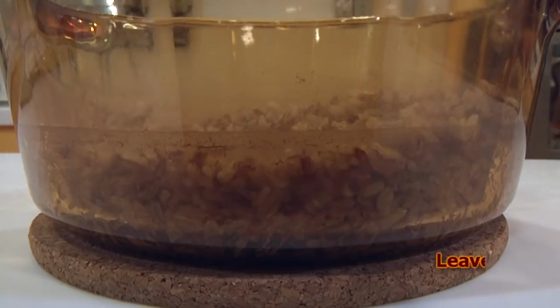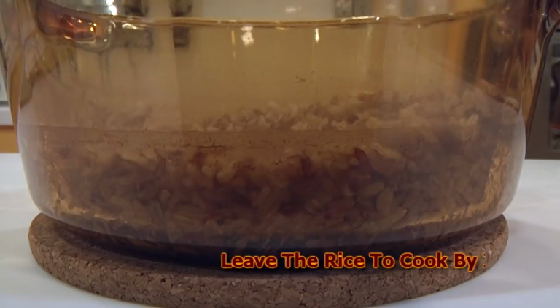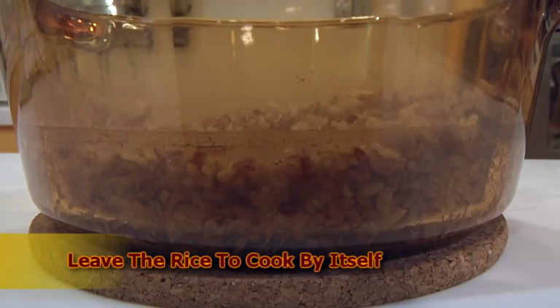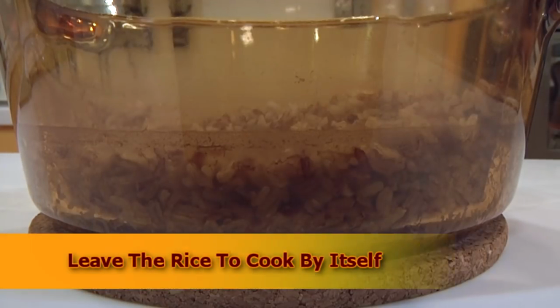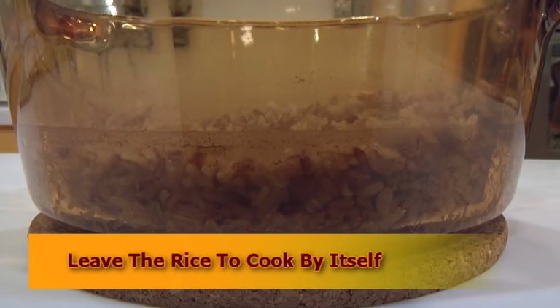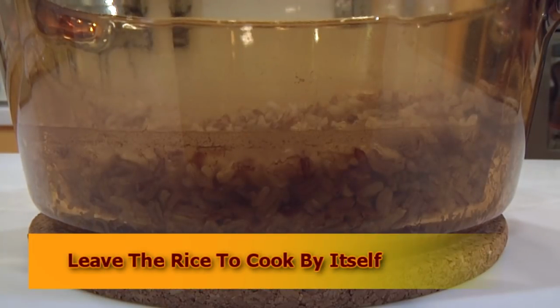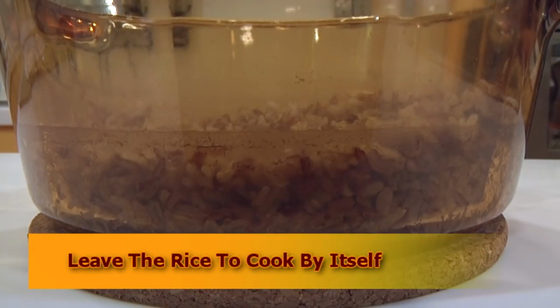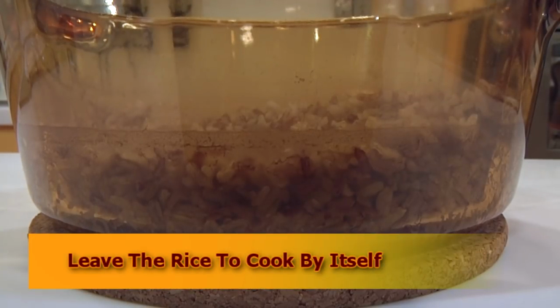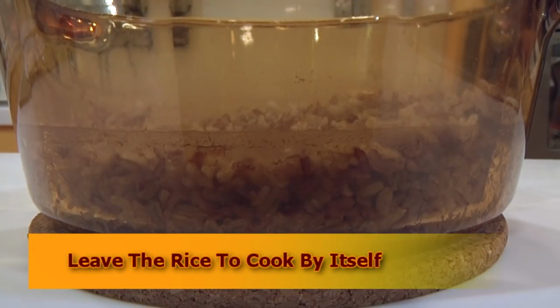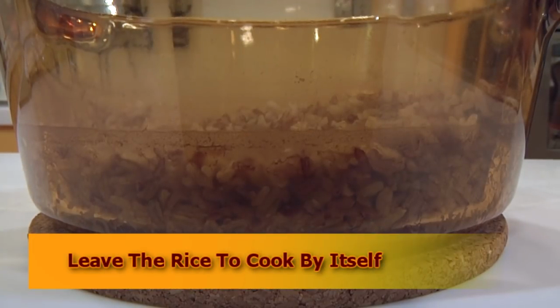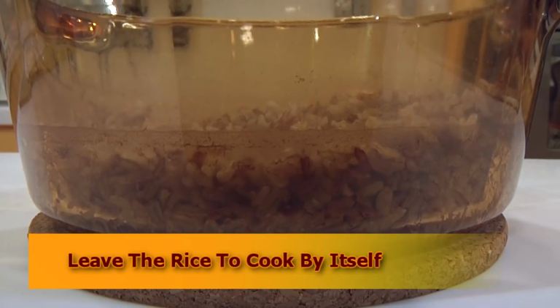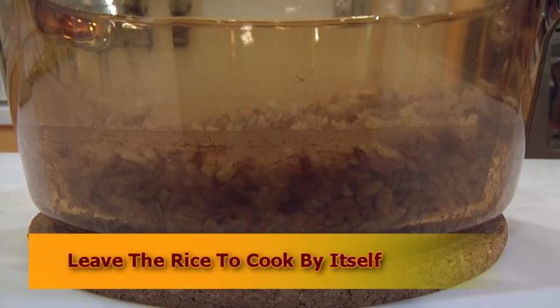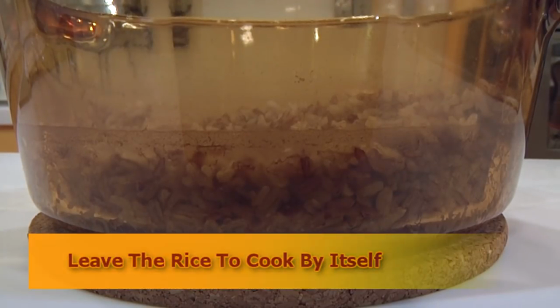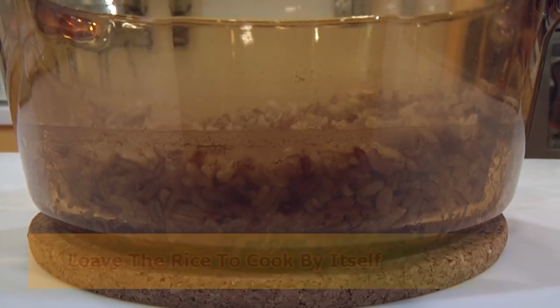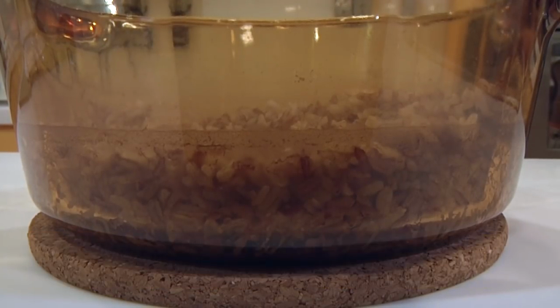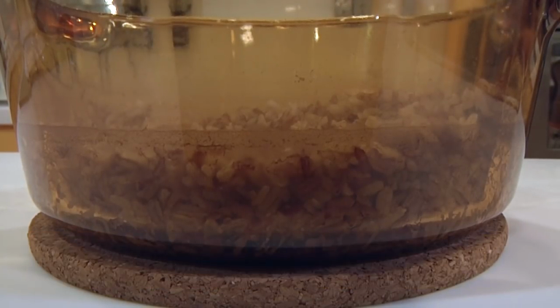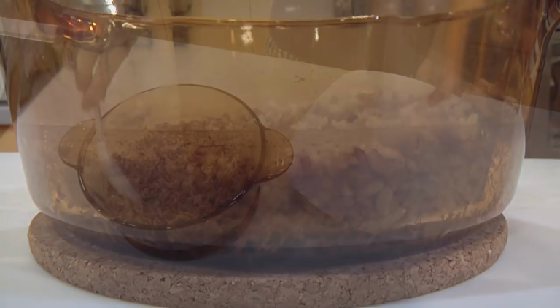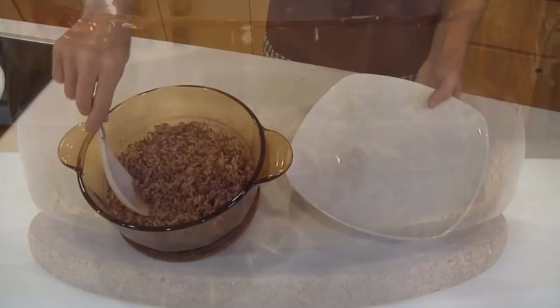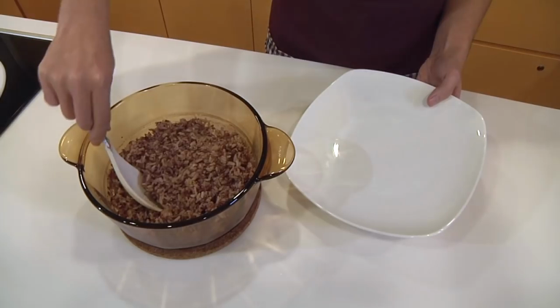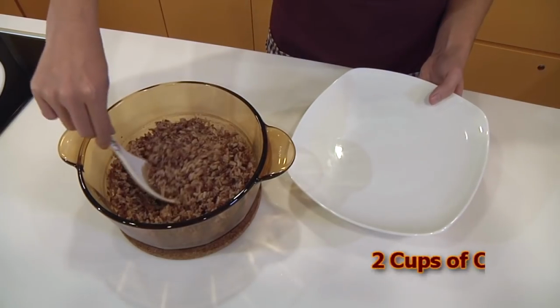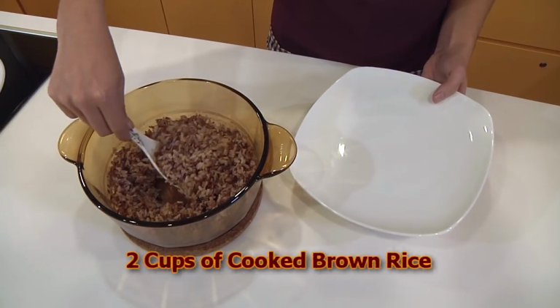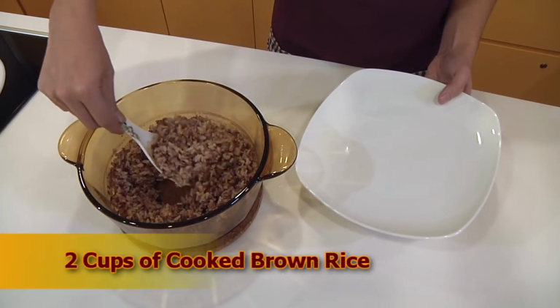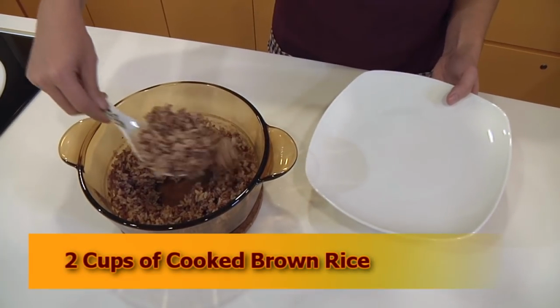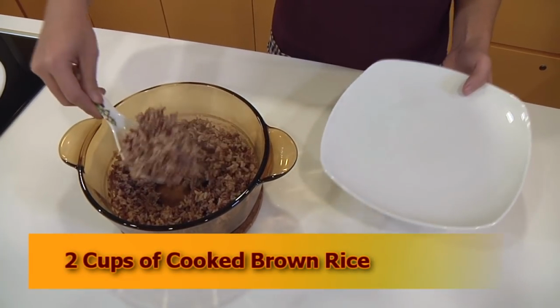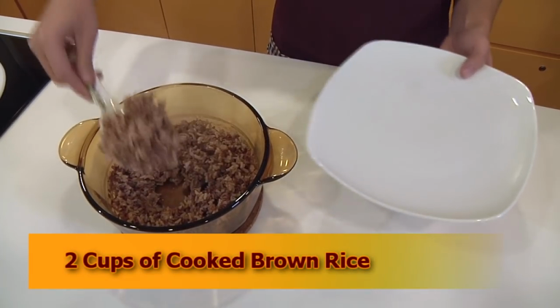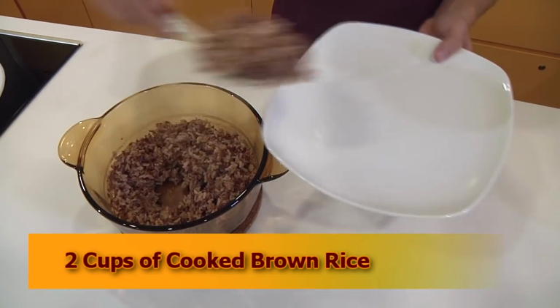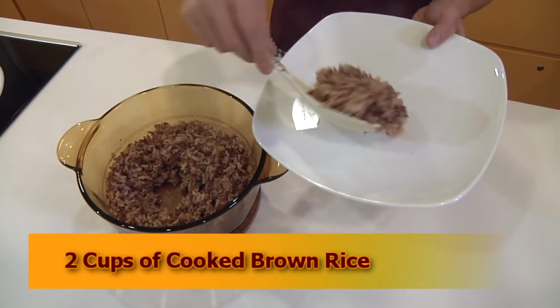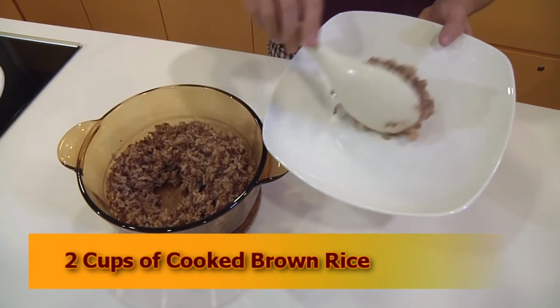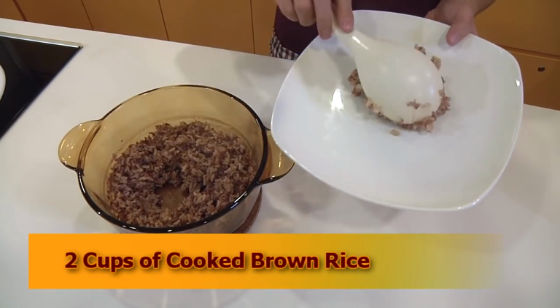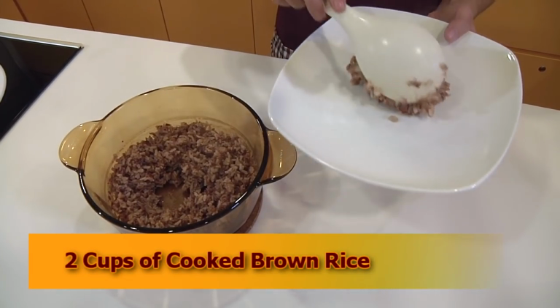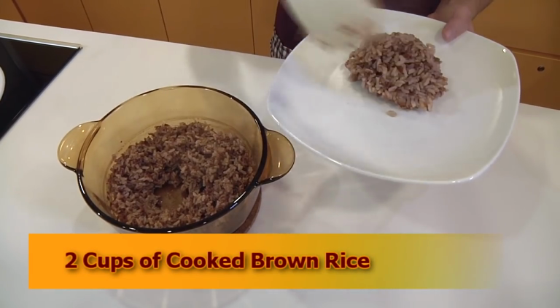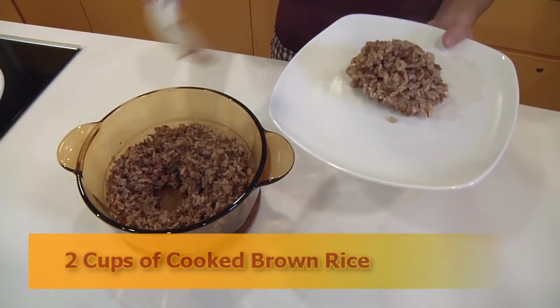Leave the rice to cook further itself and absorb any remaining water. This will make up to 2 cups of cooked brown rice.